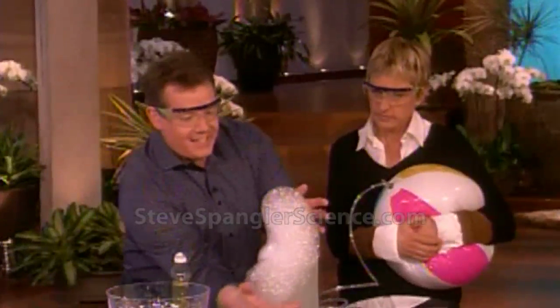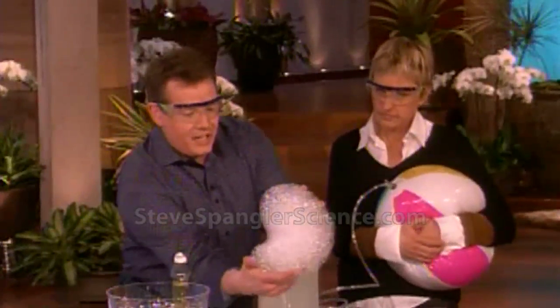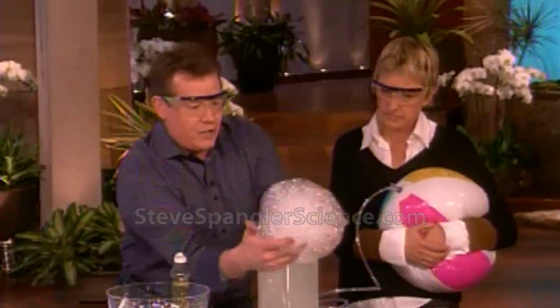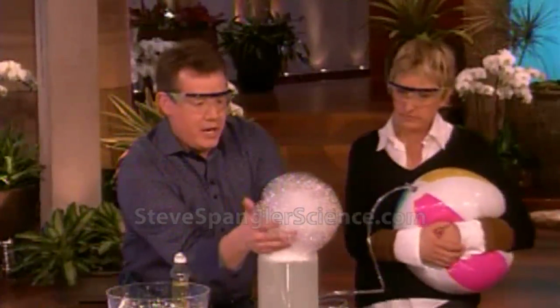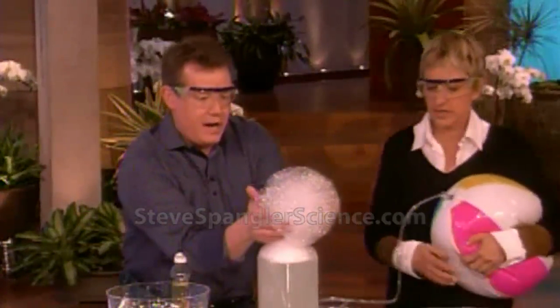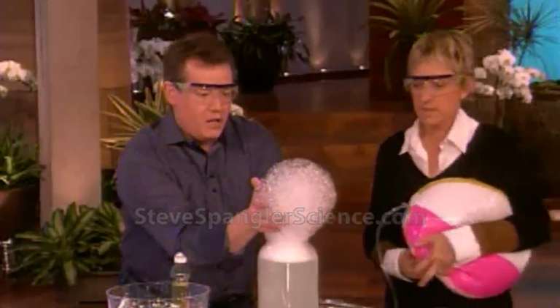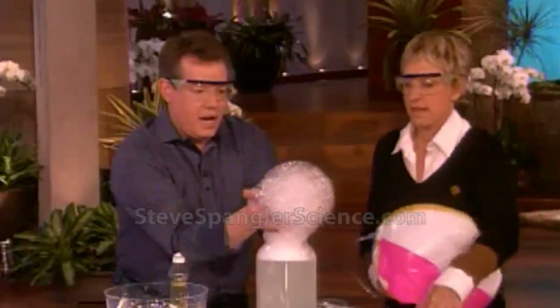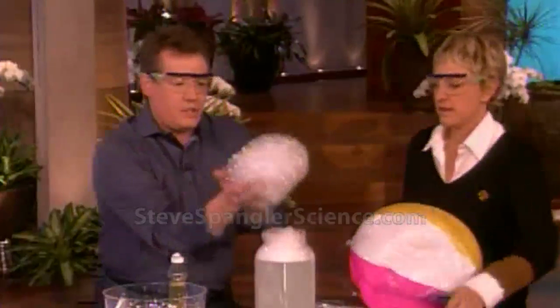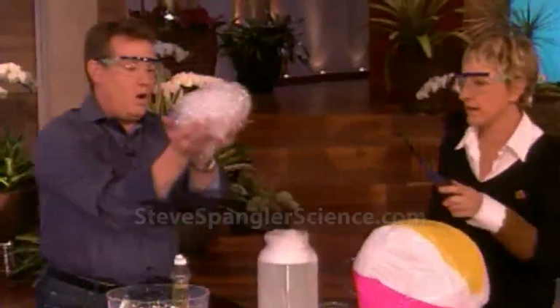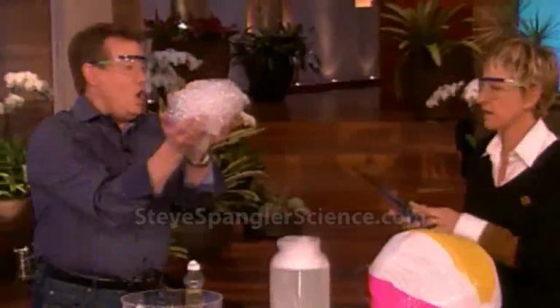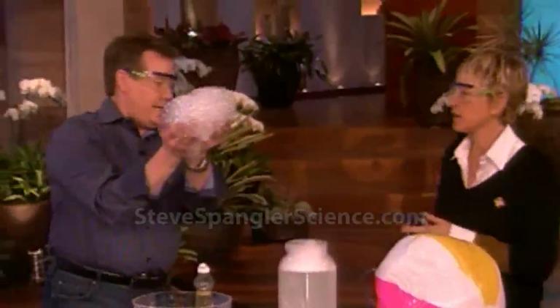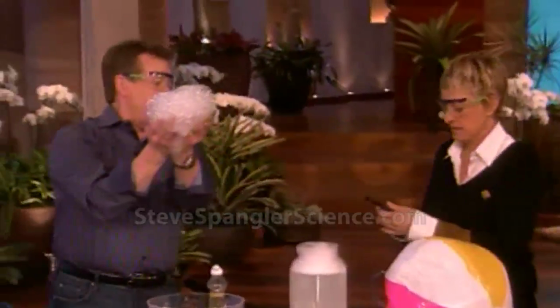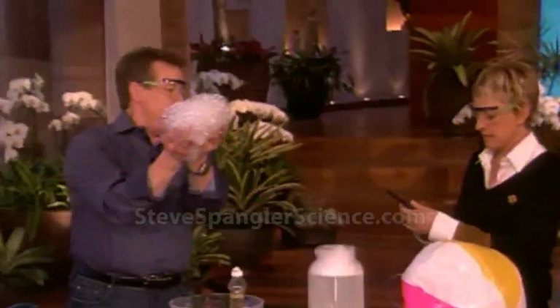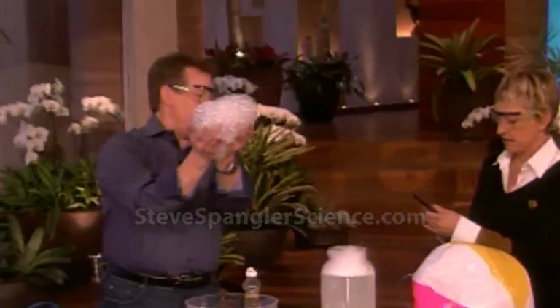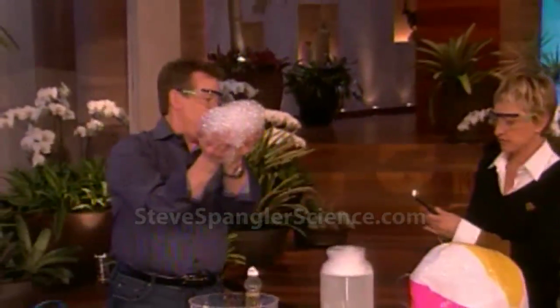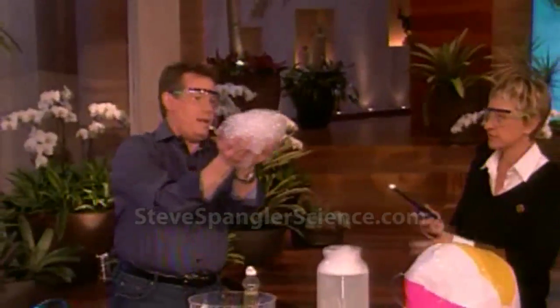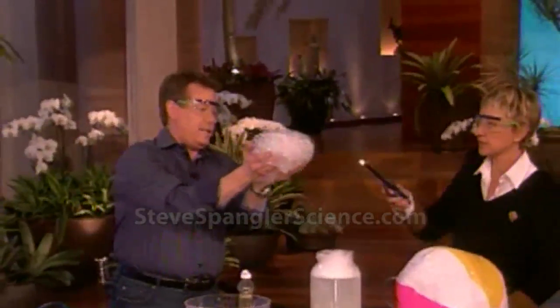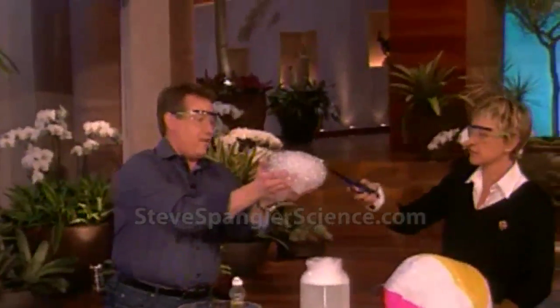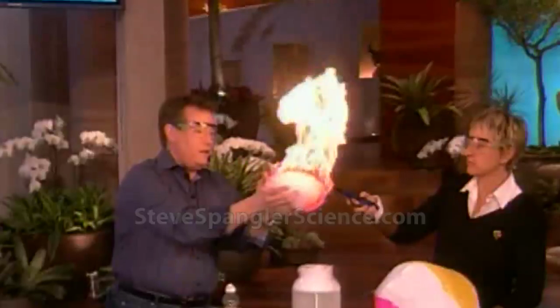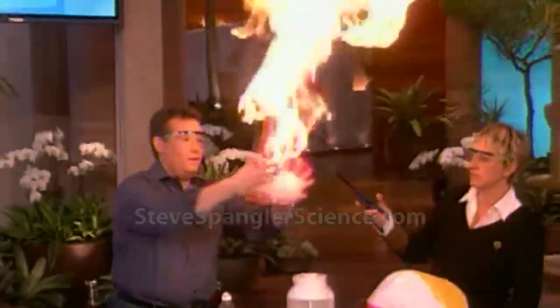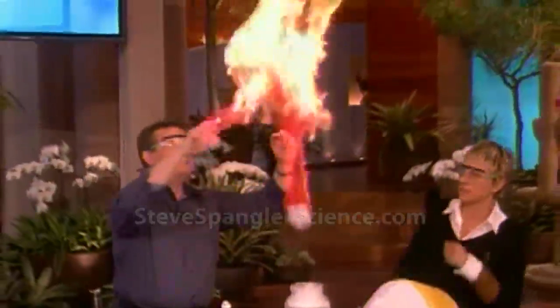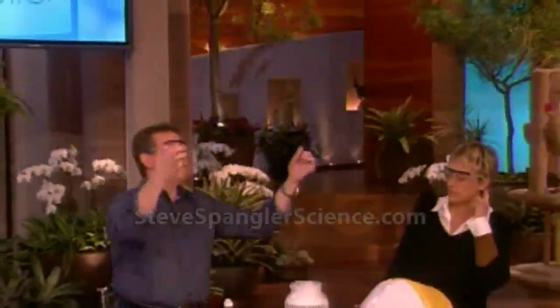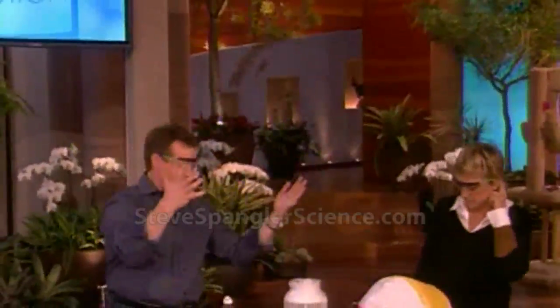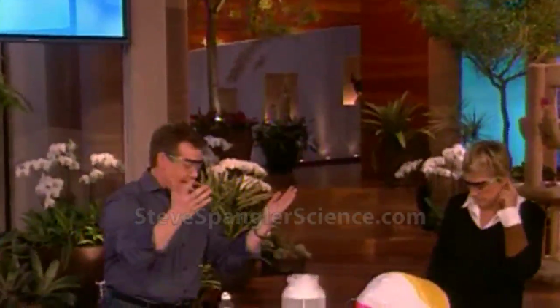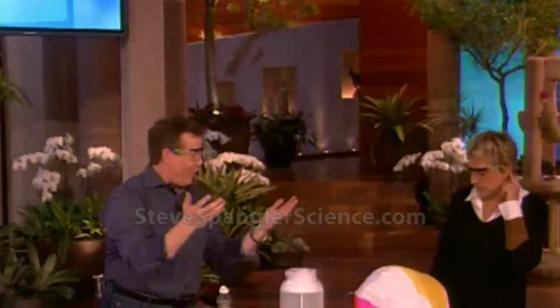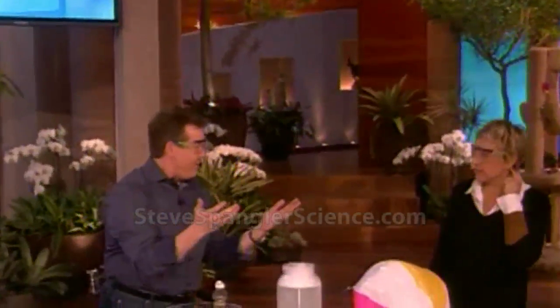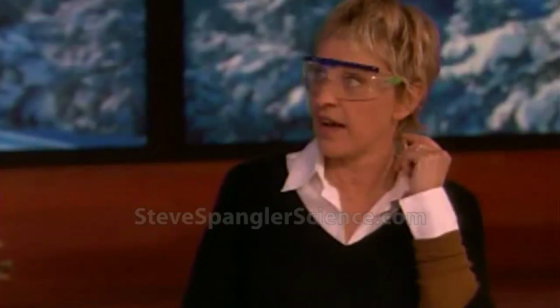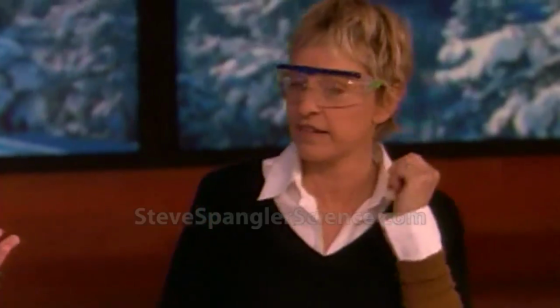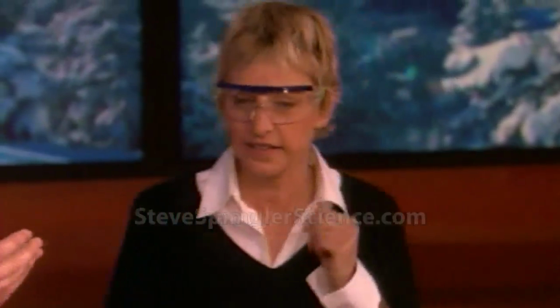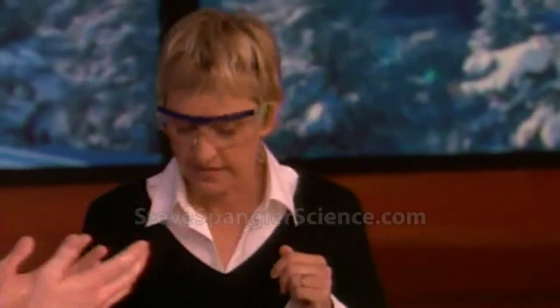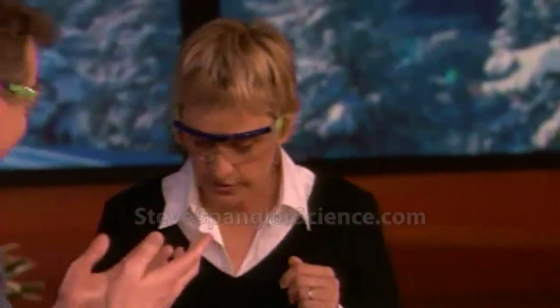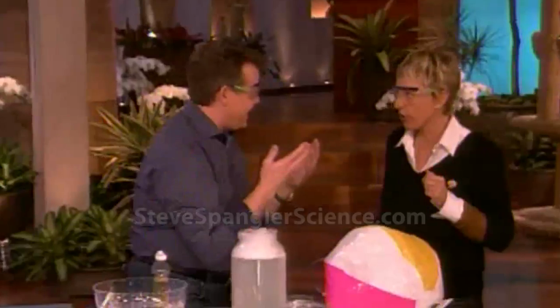All right, so that's good. You're done. Now light that on fire. Is that cool? Pretty cool, isn't it?